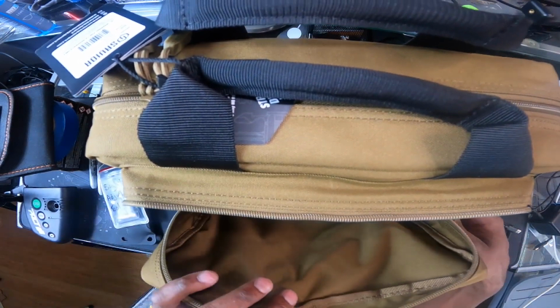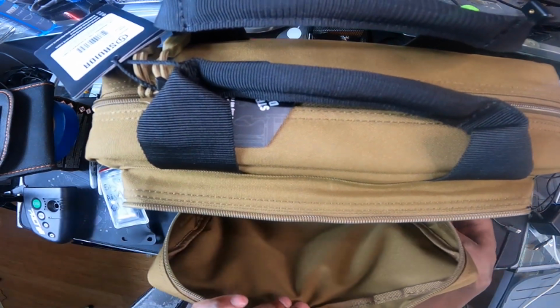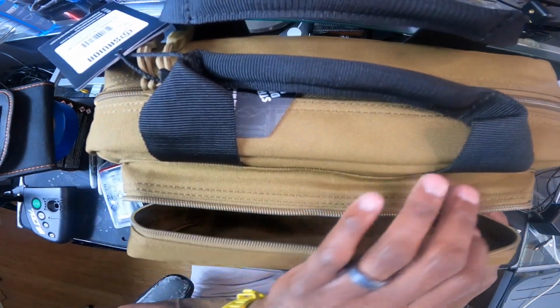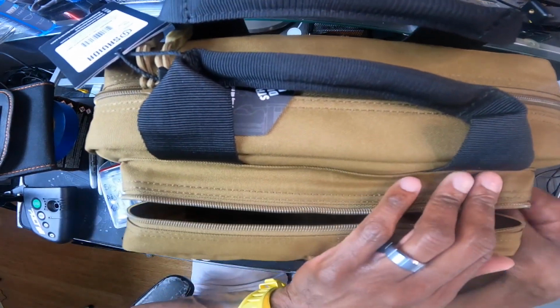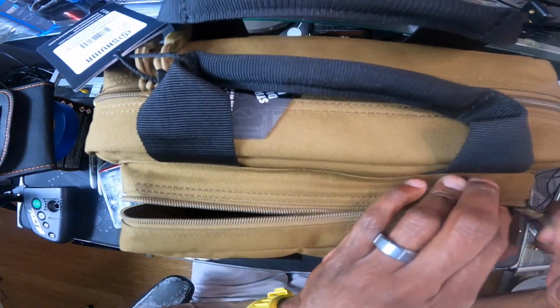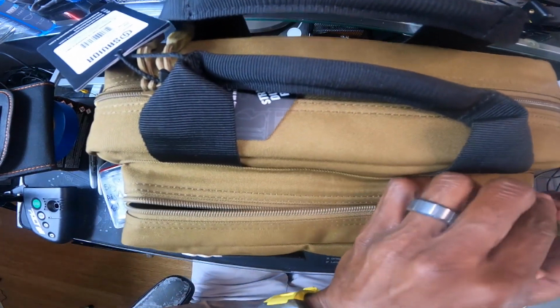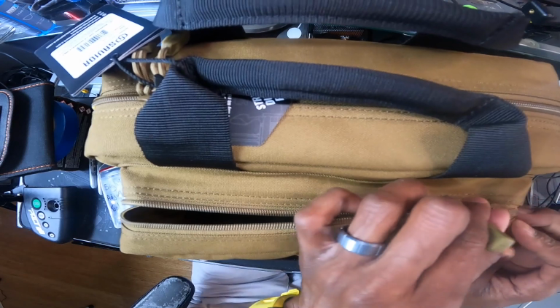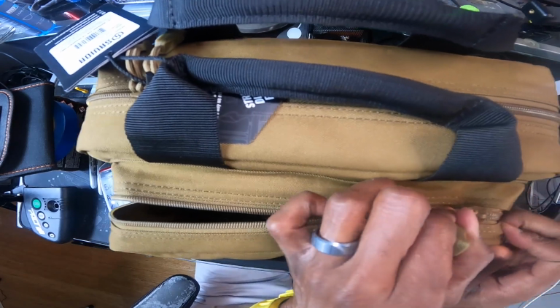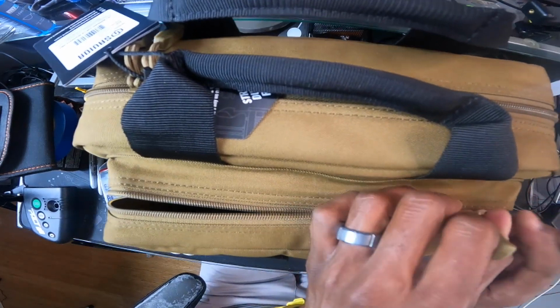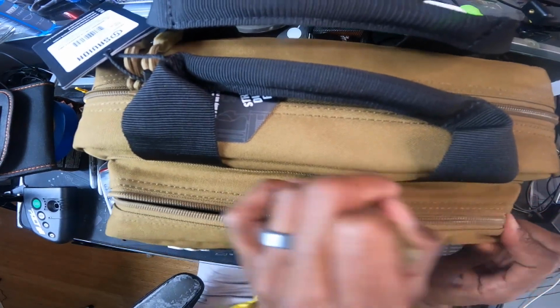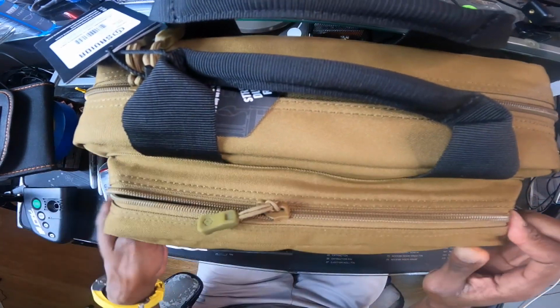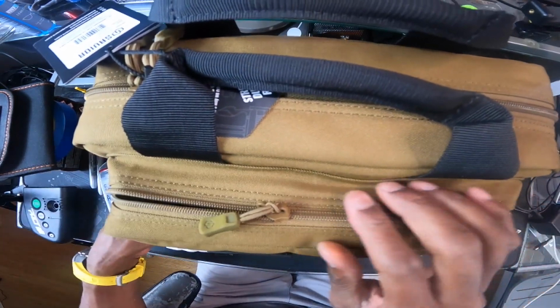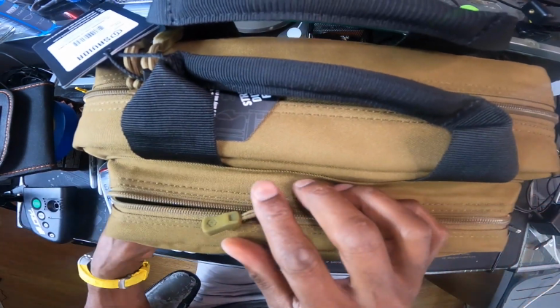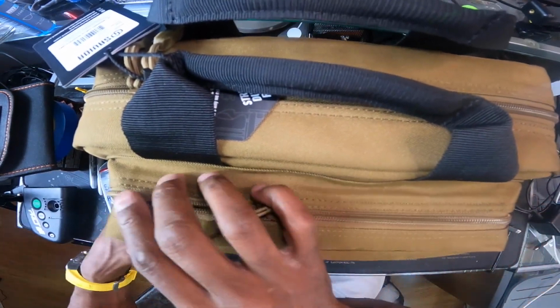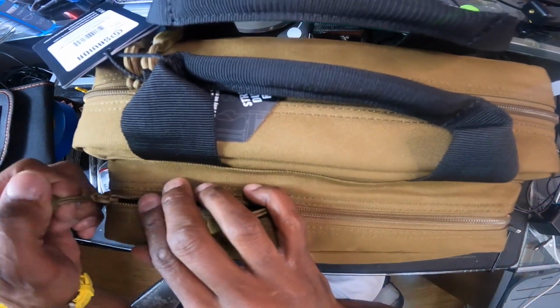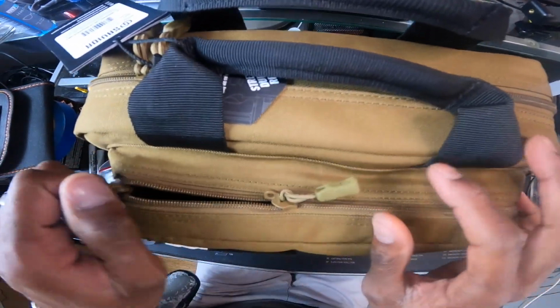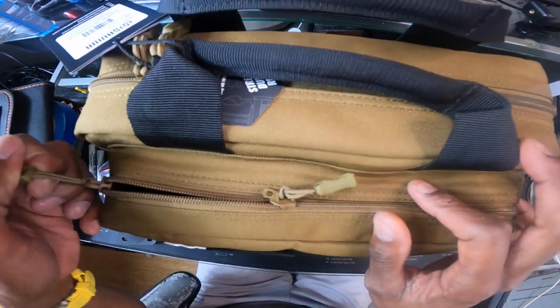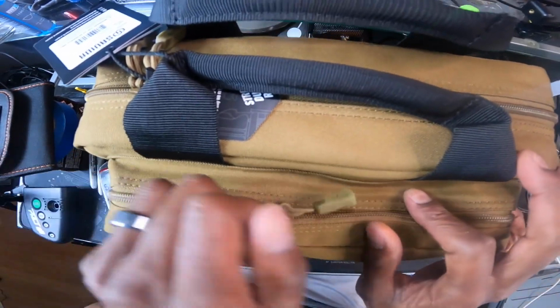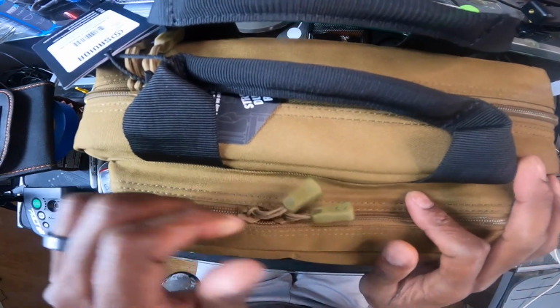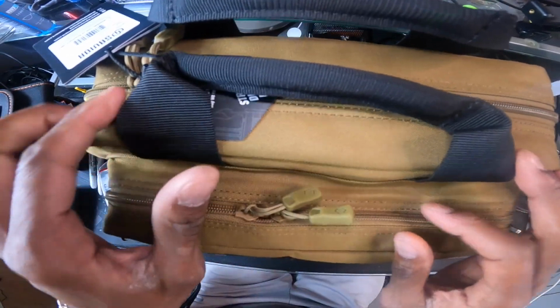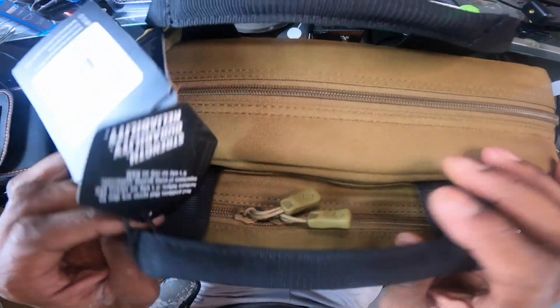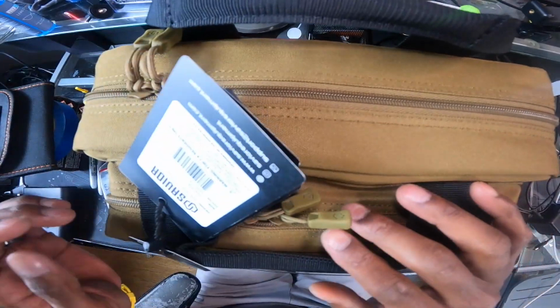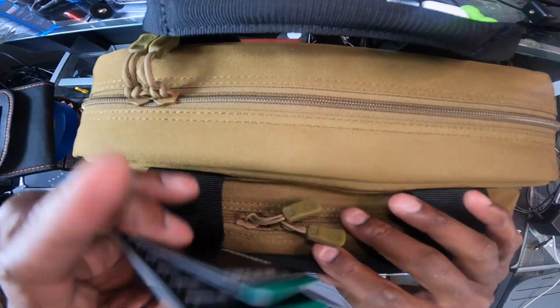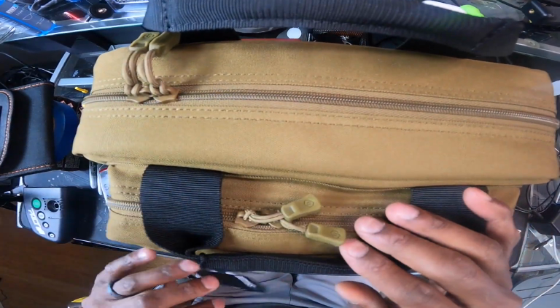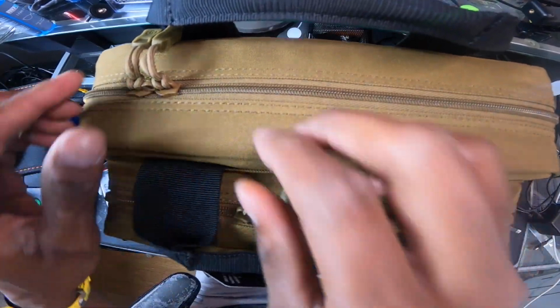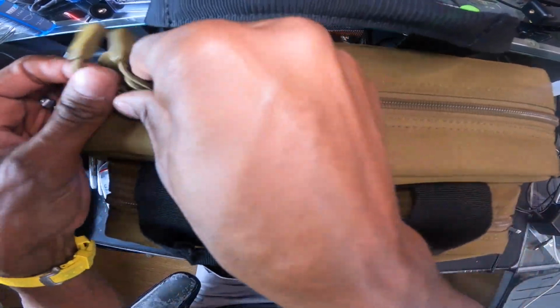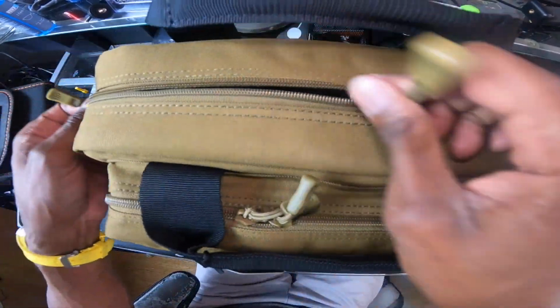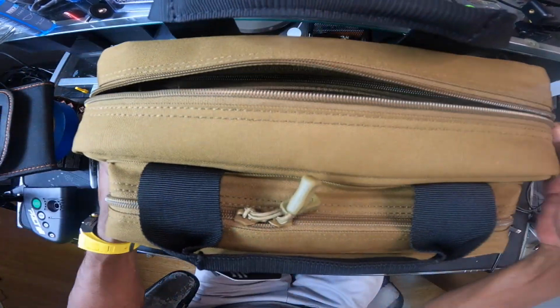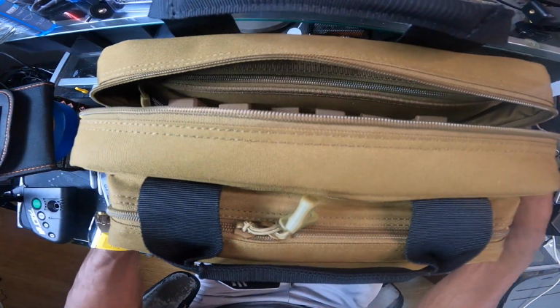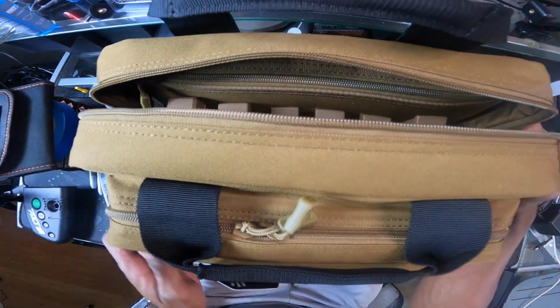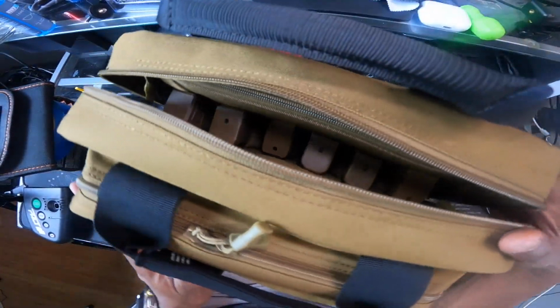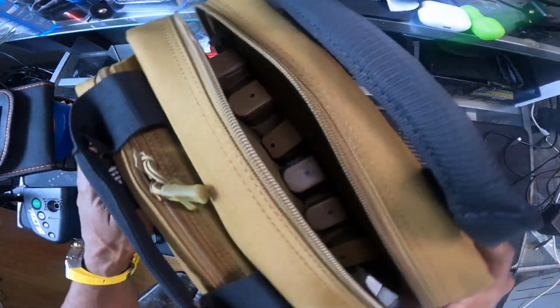For different red dots — so just about every red dot that I own: the Holosun, the Trijicon, the Romeo, Romeo Pro — I've got all of those covered. So now we're gonna head over to the main compartment — this is the exciting part here.